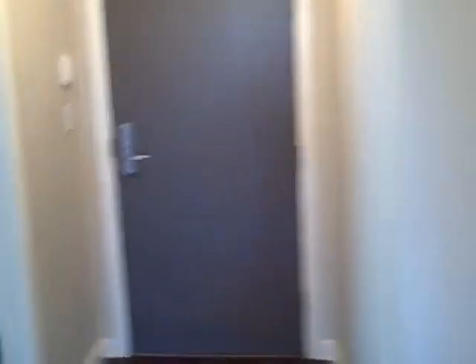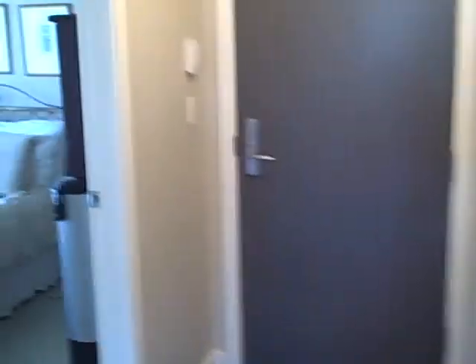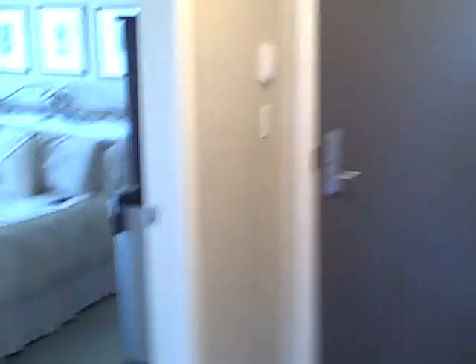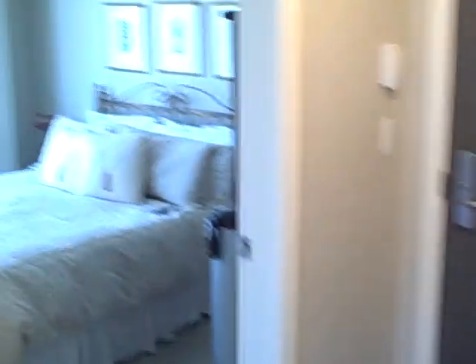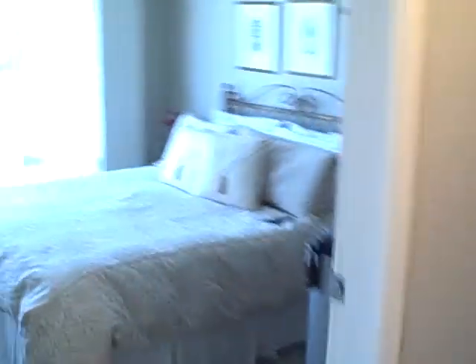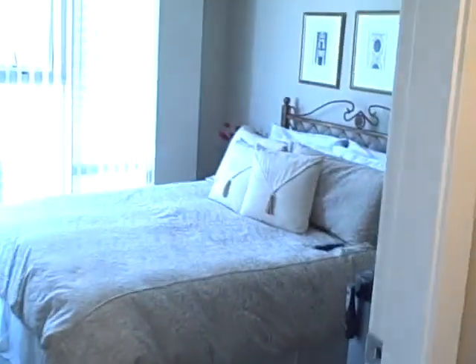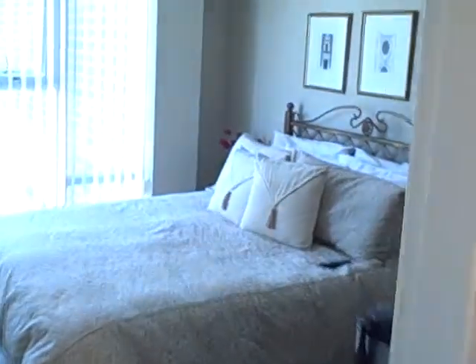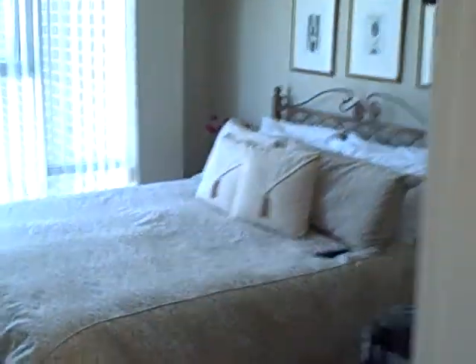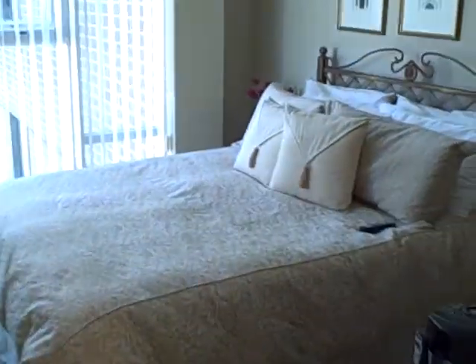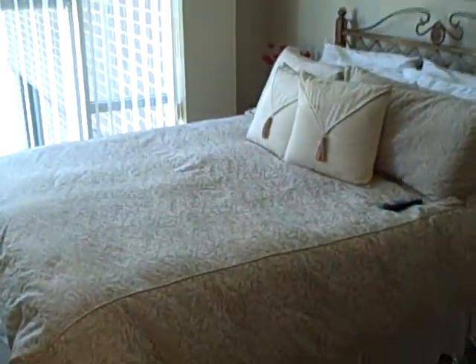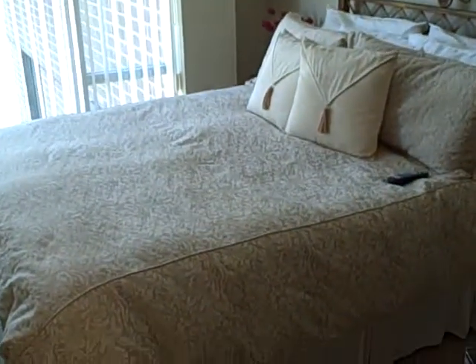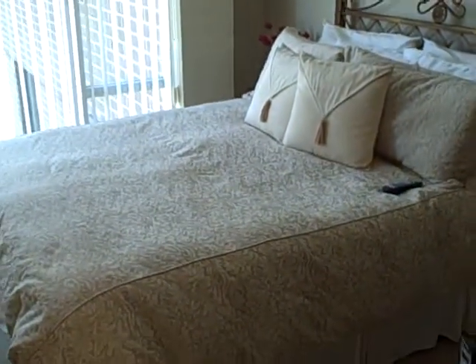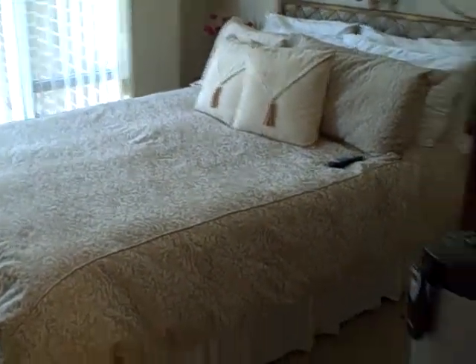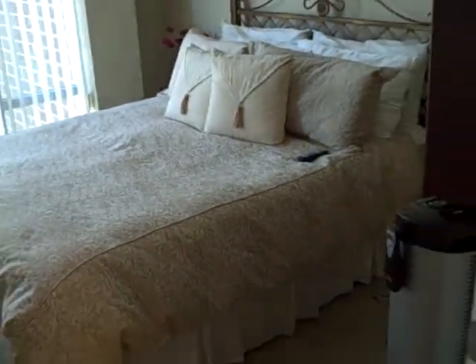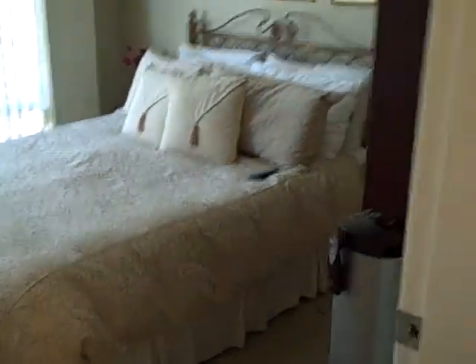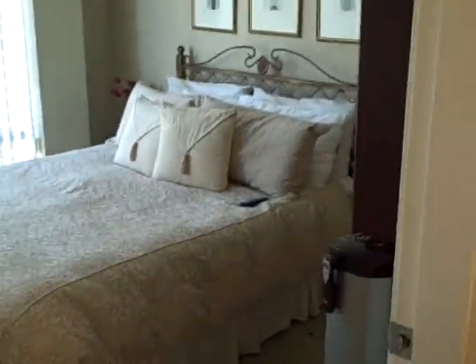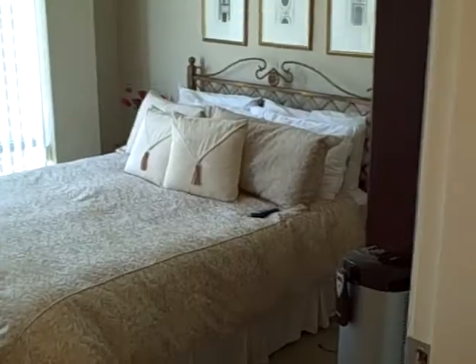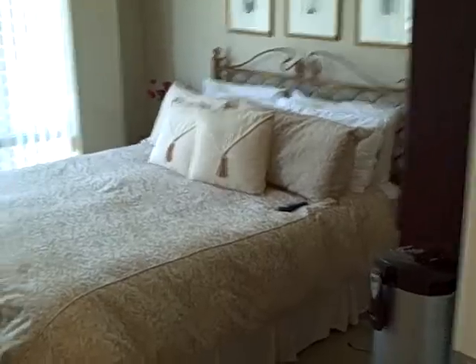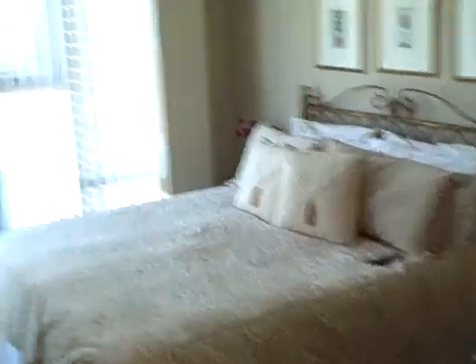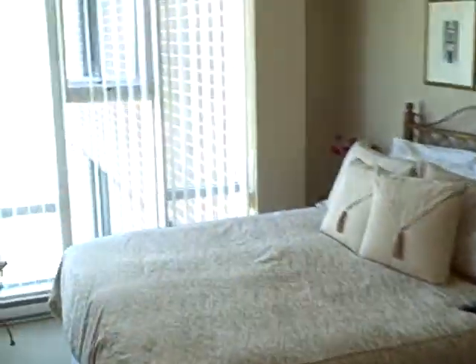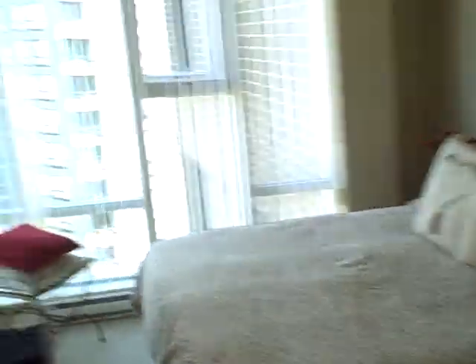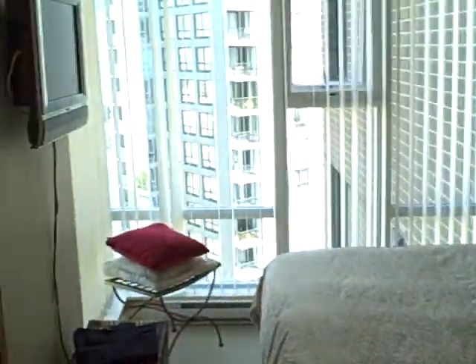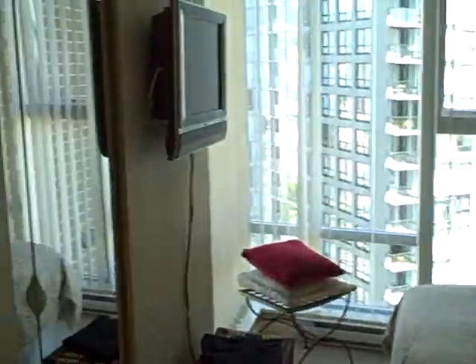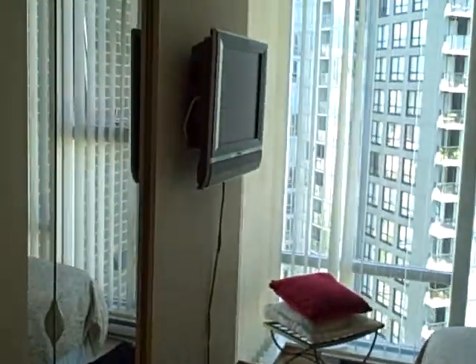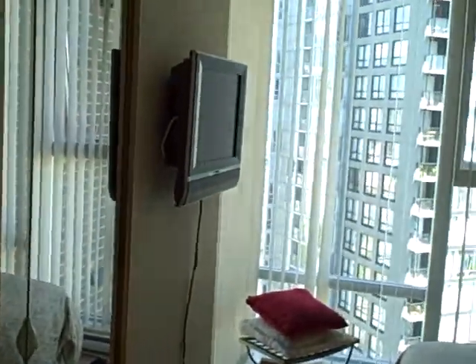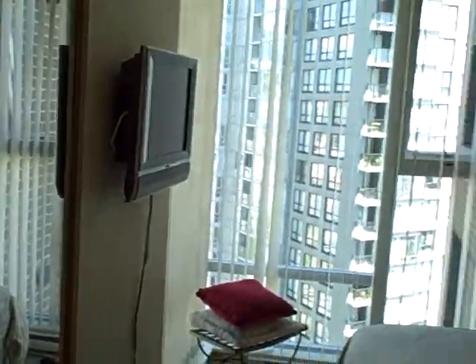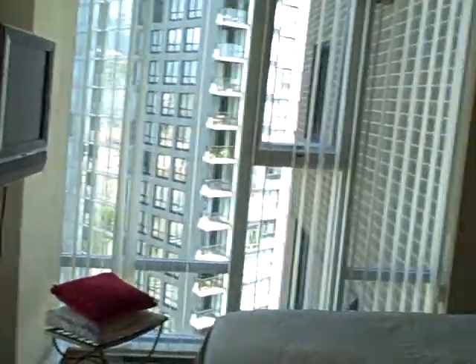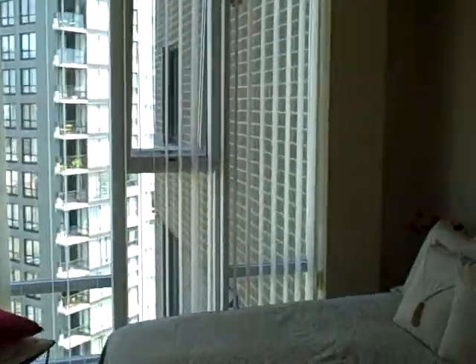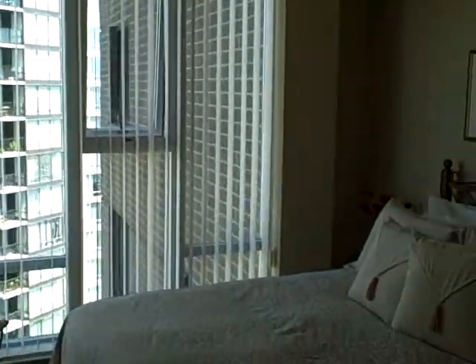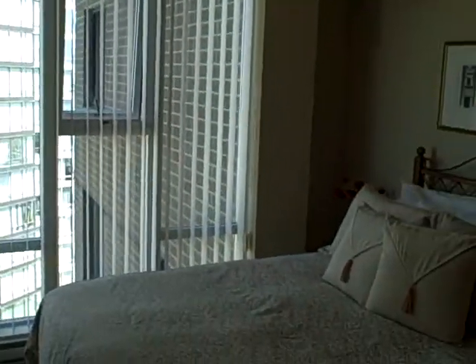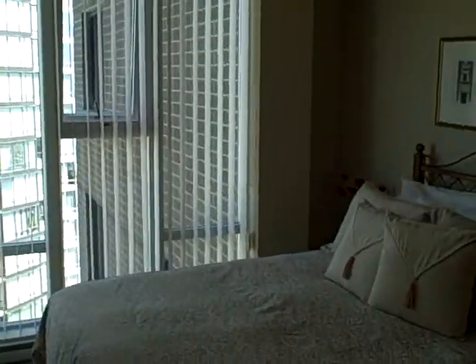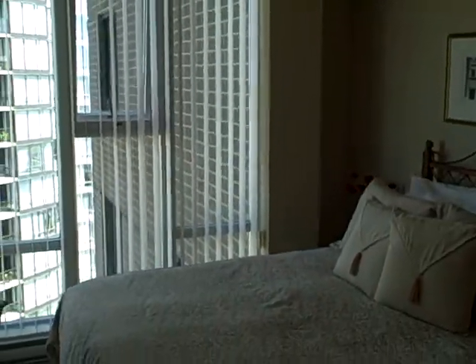Back to the front door, curving around to the bedroom. Nice big, spacious bedroom with lots of room. There's a nice TV on the wall — so nice and cool.